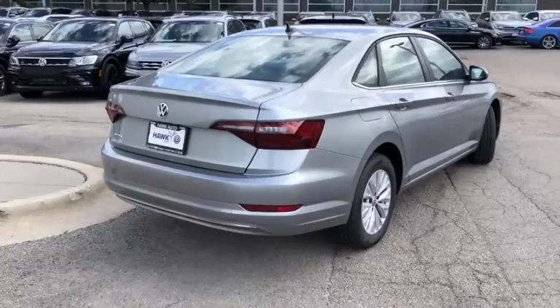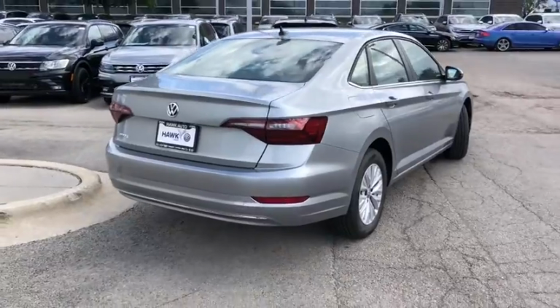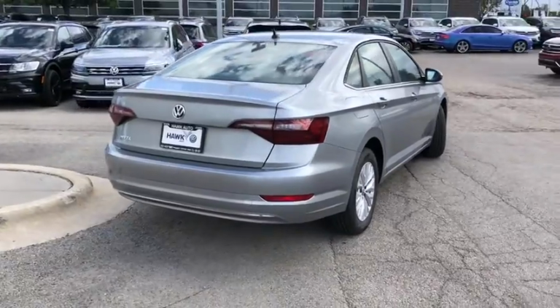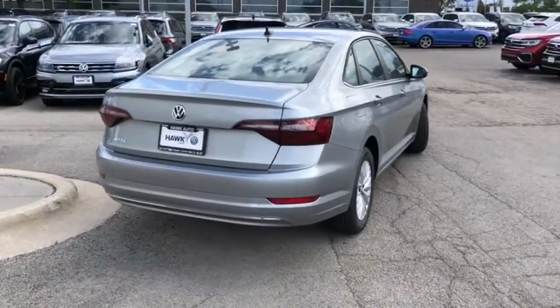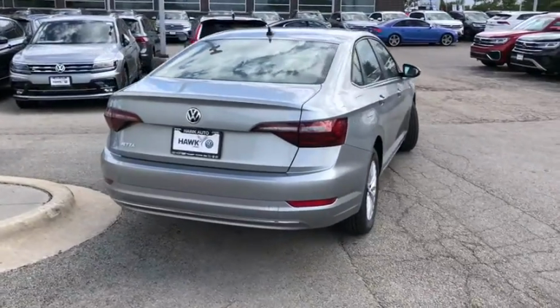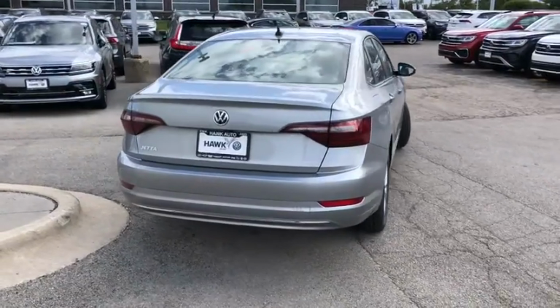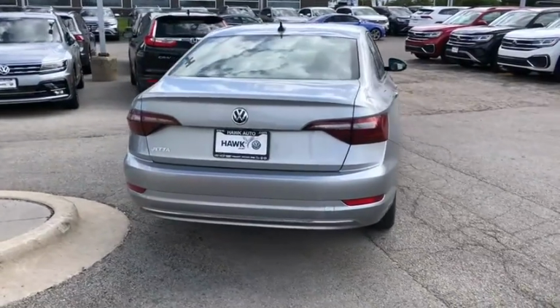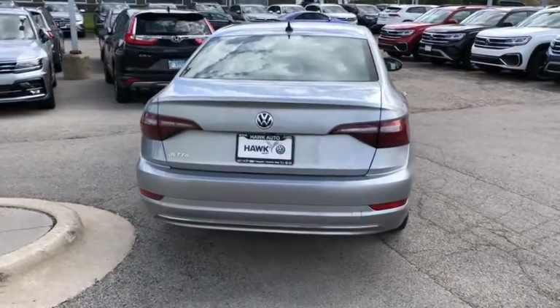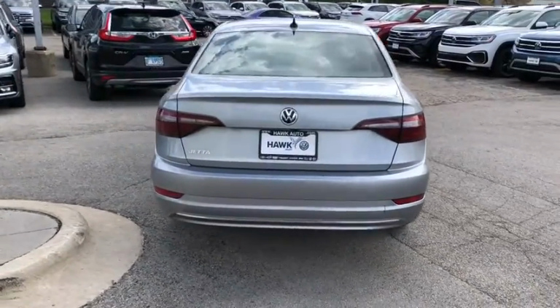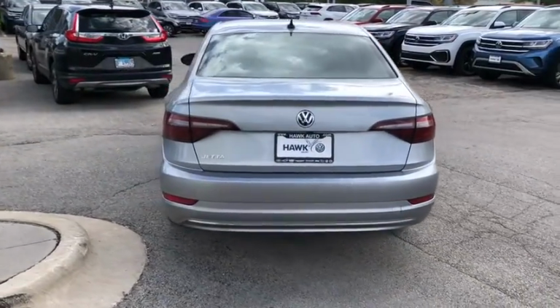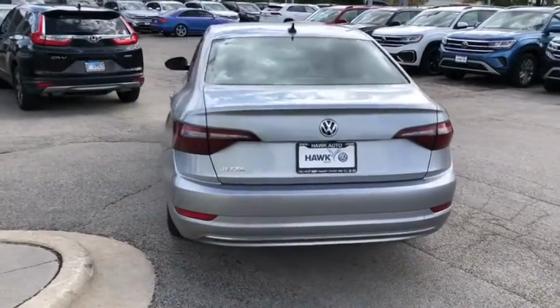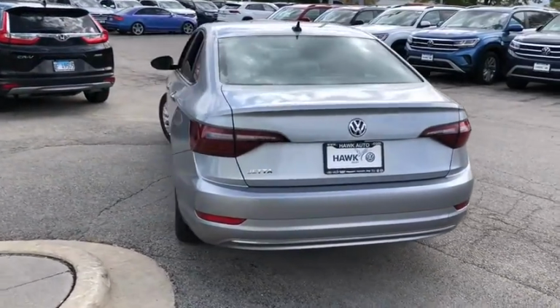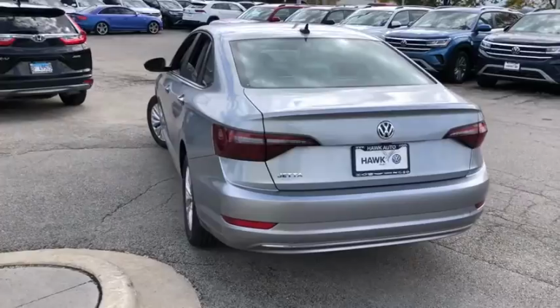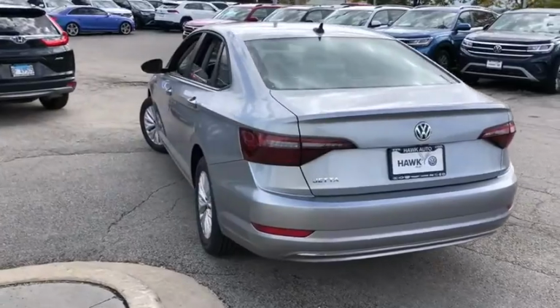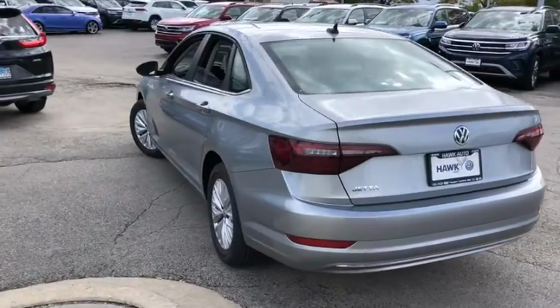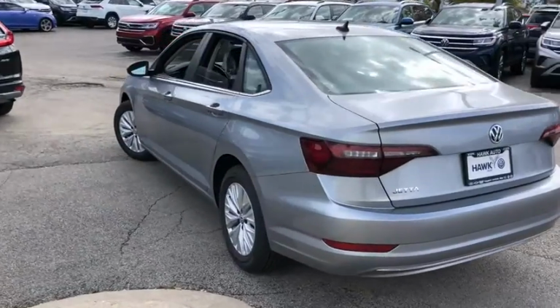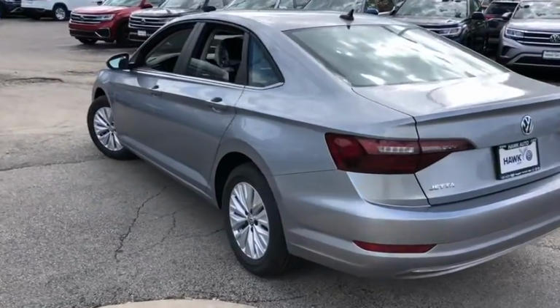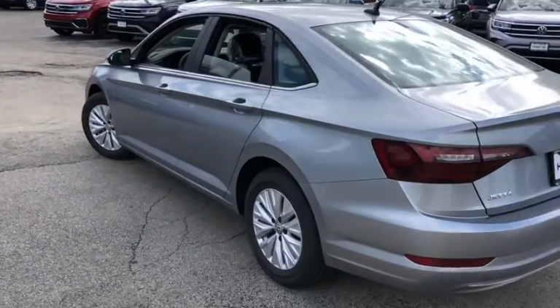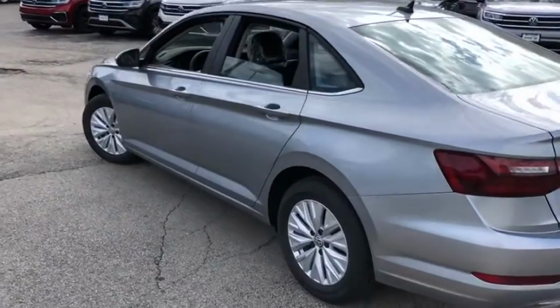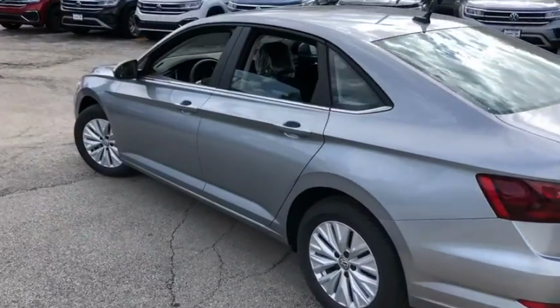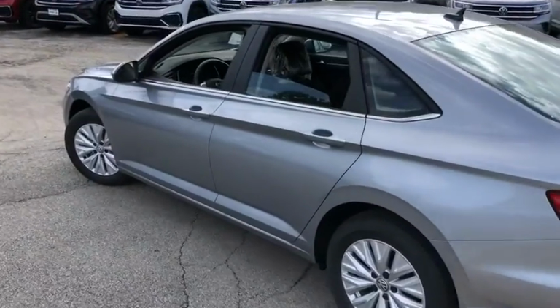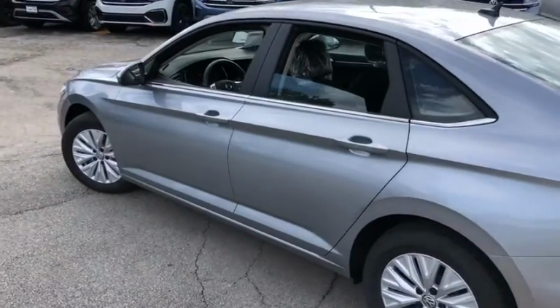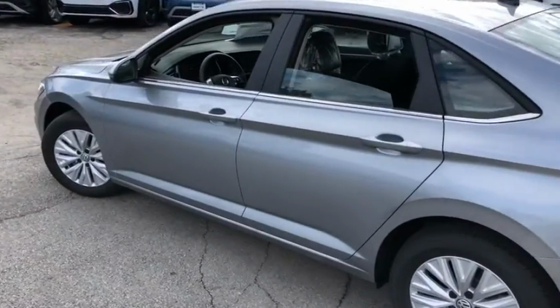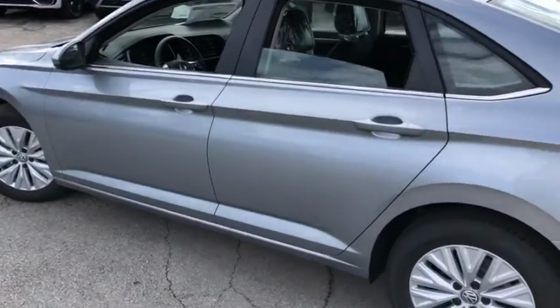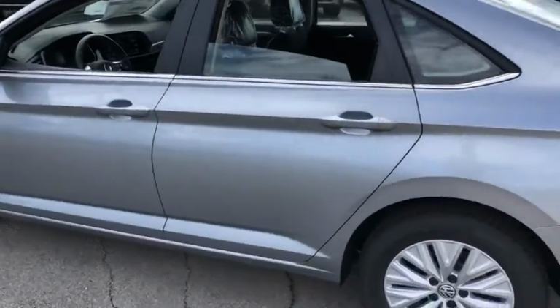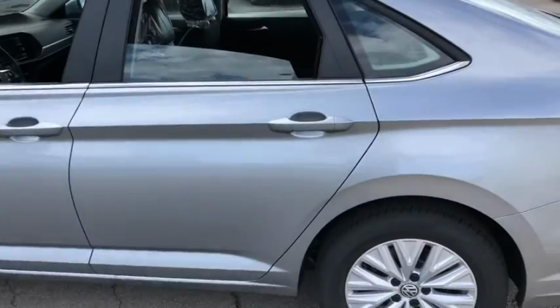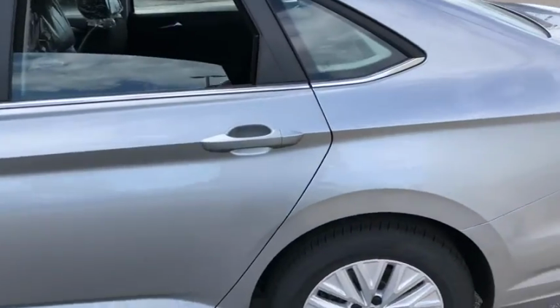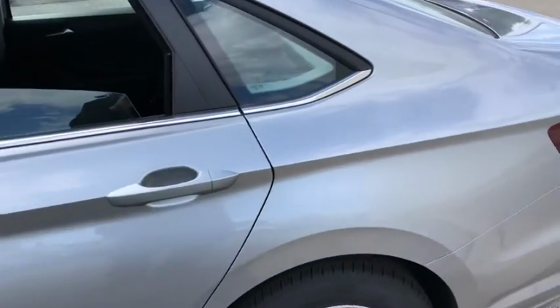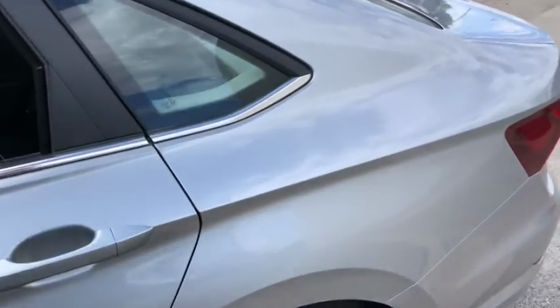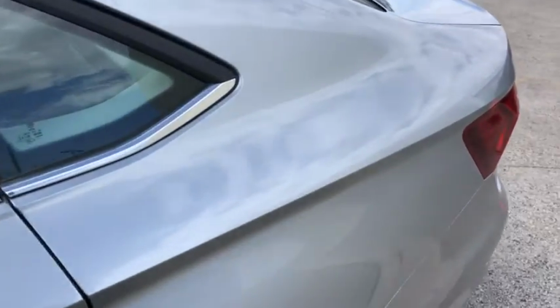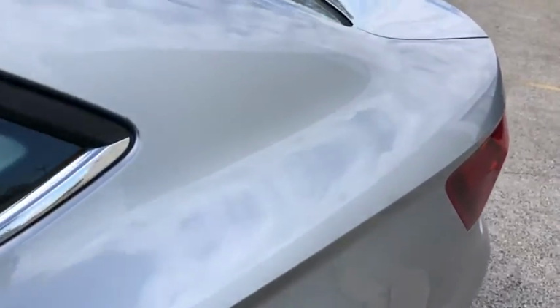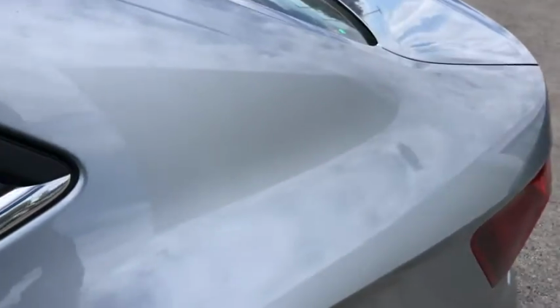The following are some of this vehicle's highlighted options: tire pressure monitoring system. Enjoy the driving satisfaction you deserve. This Jetta is waiting for you. Our team will give you an outstanding road test experience. Stop in today.